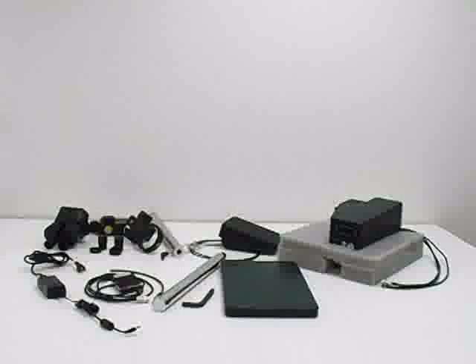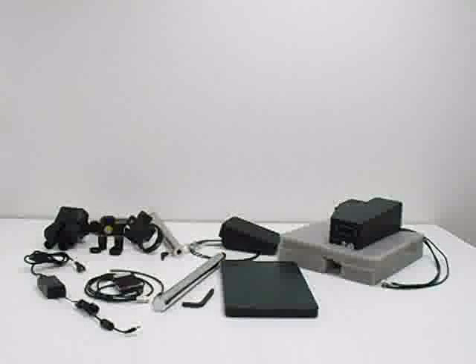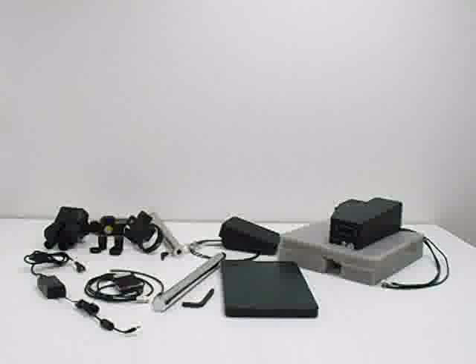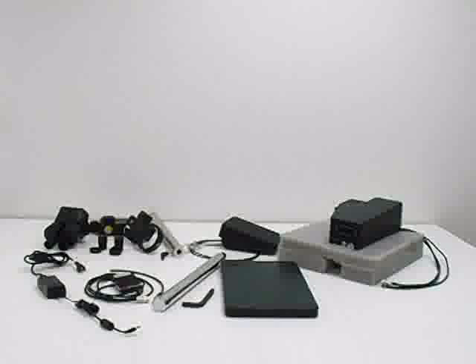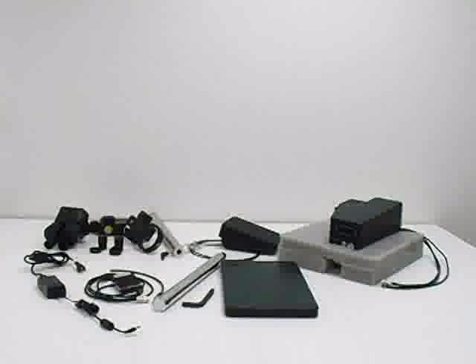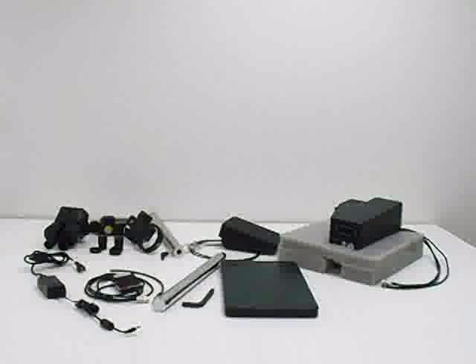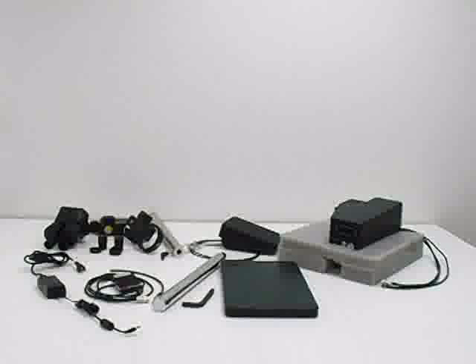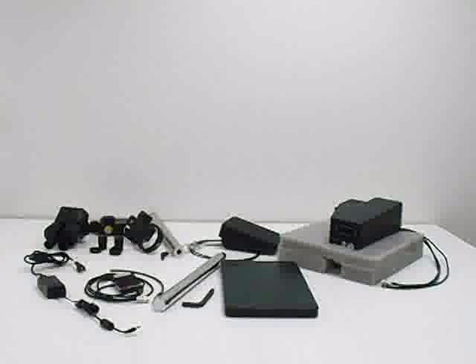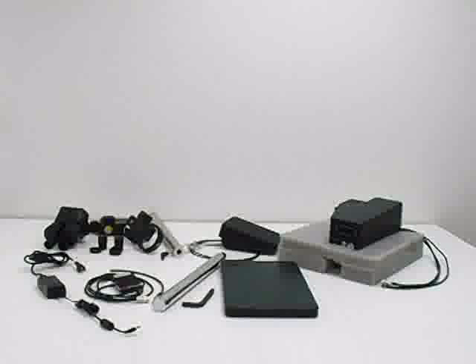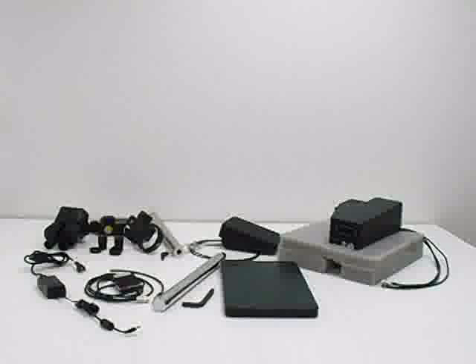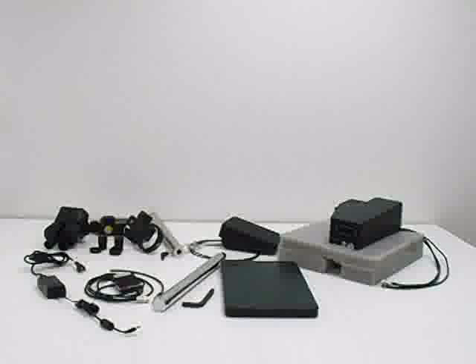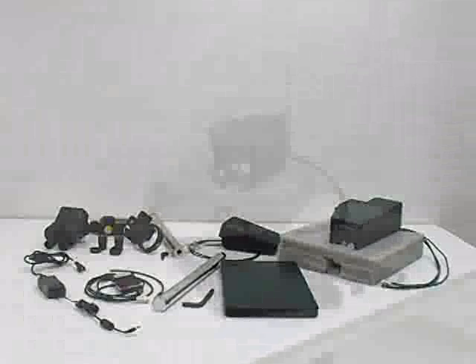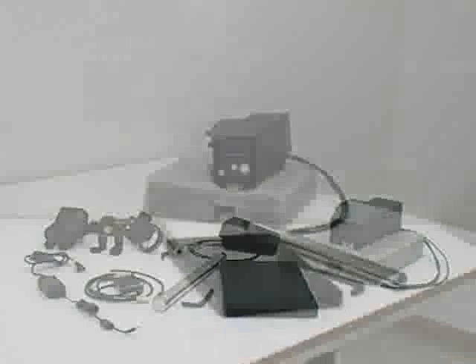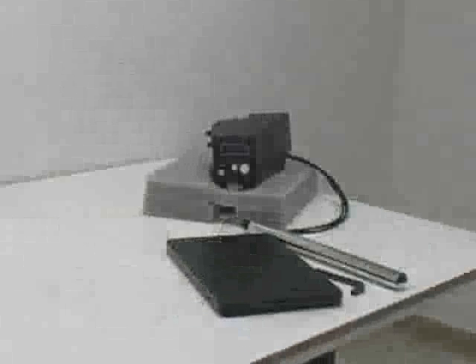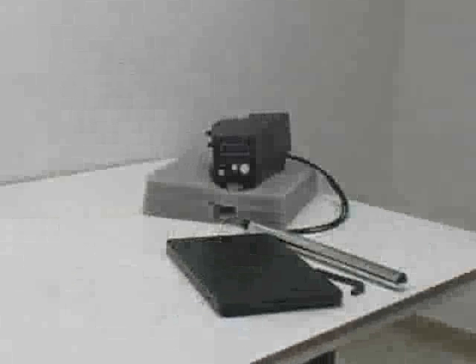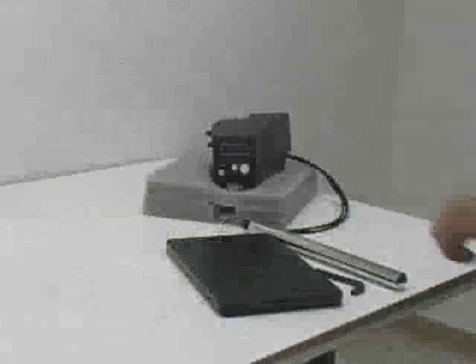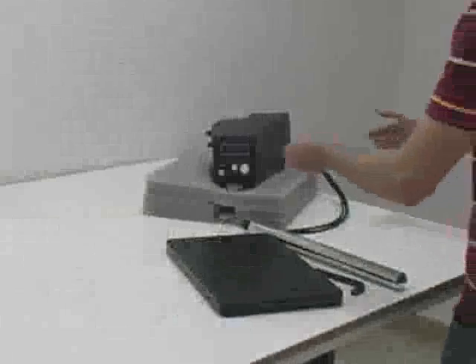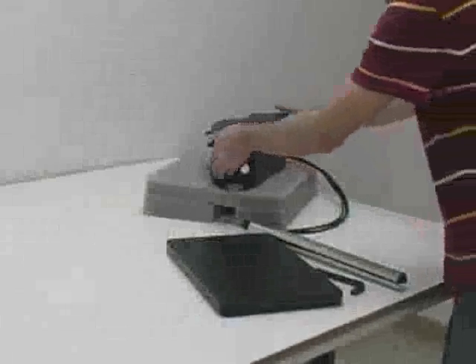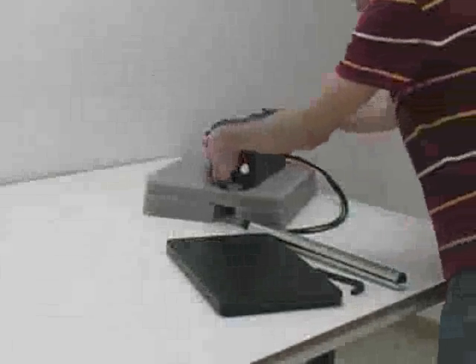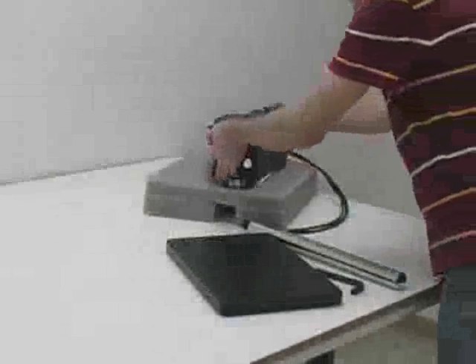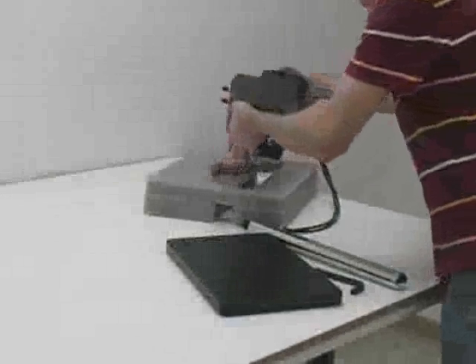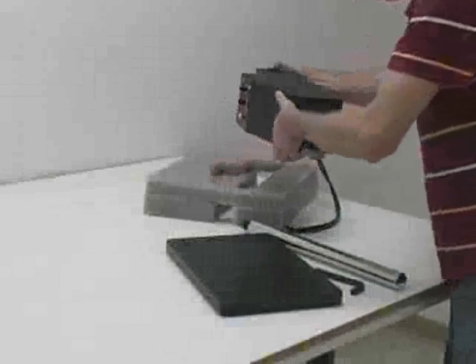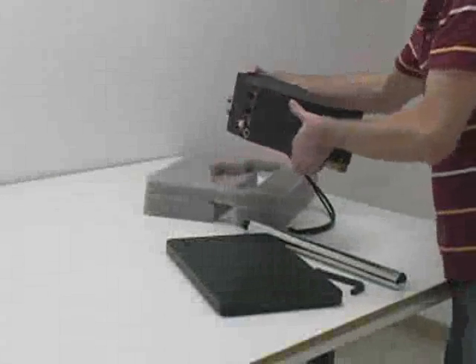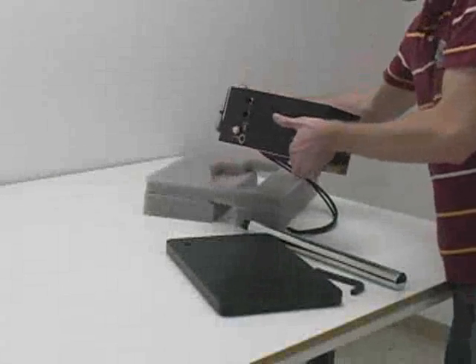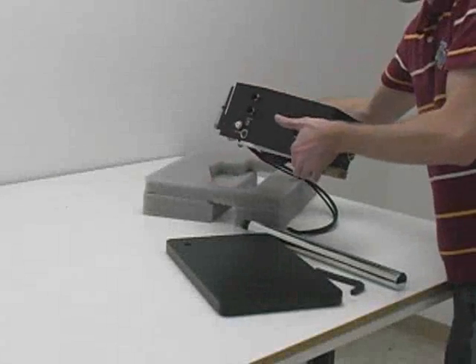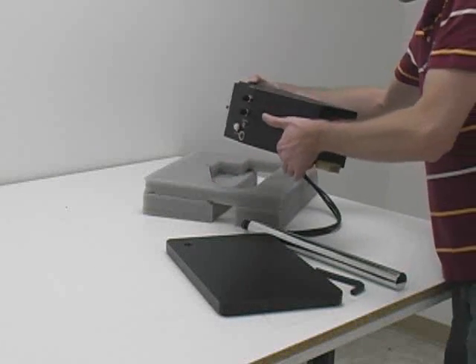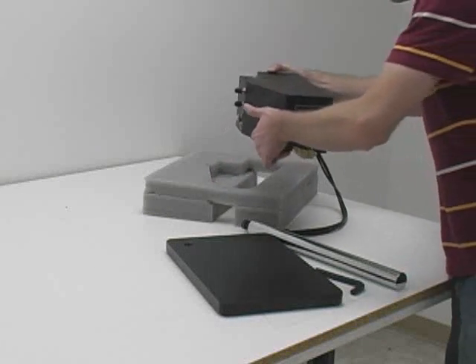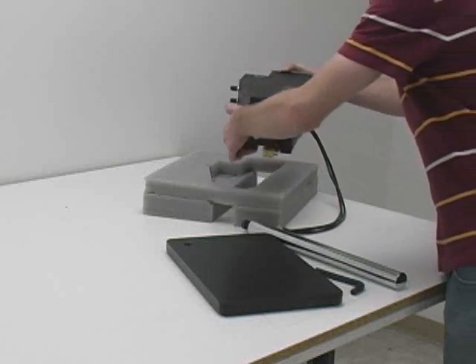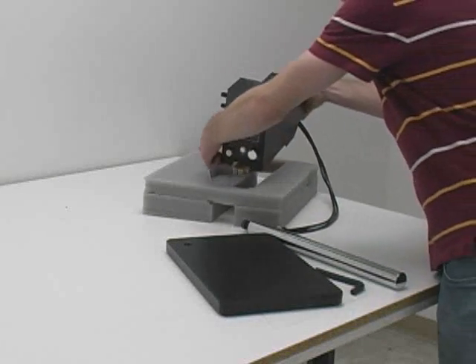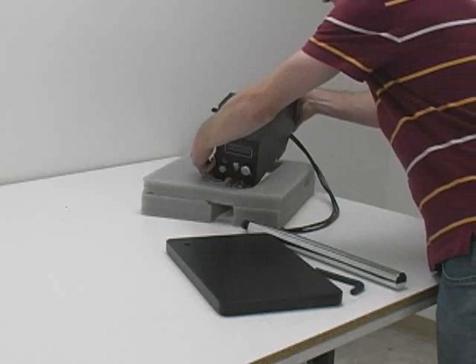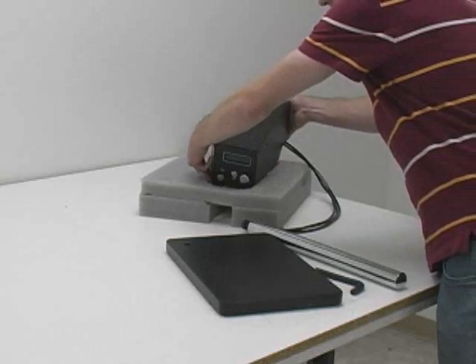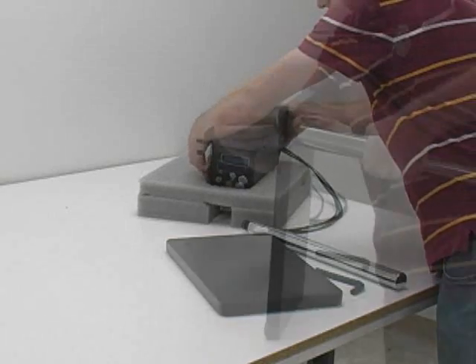Set up the micro-weld head by removing the contents from the package. When moving the weld head, always hold it with two hands positioned under the support structures. Place the weld head back in the packaging while the base plate is set up.